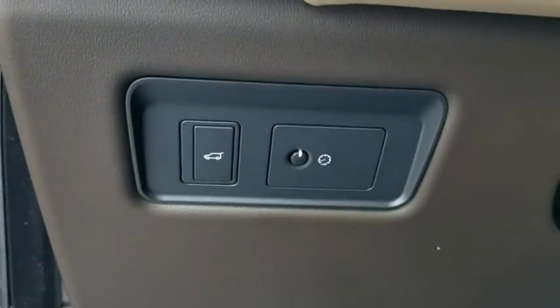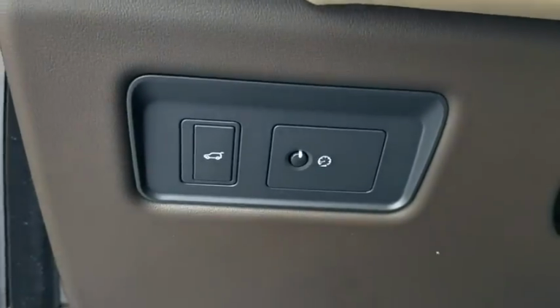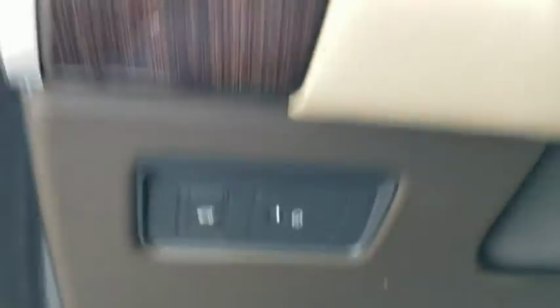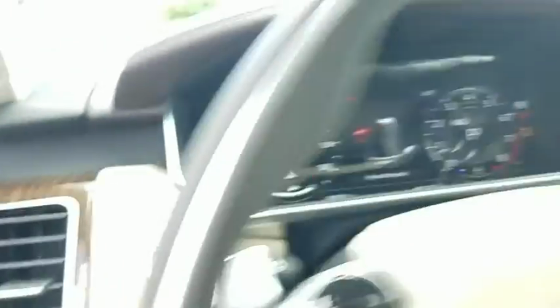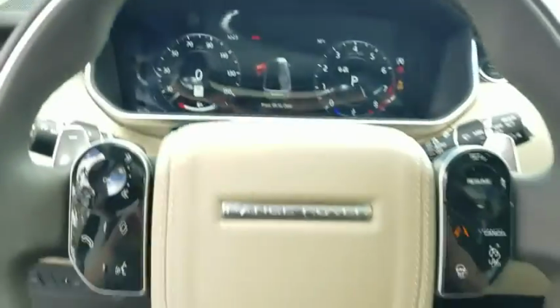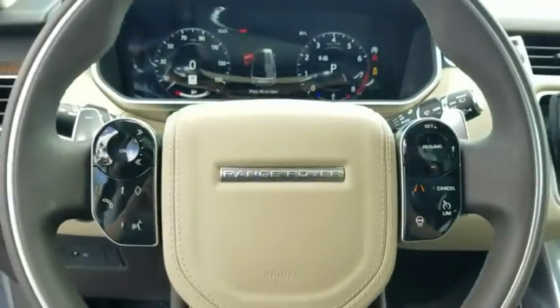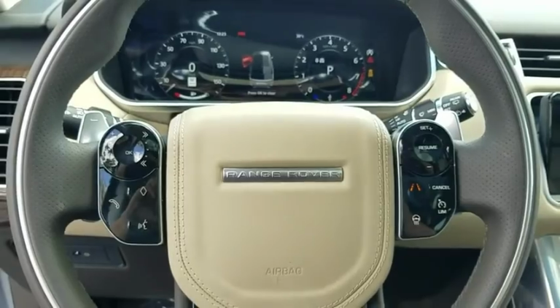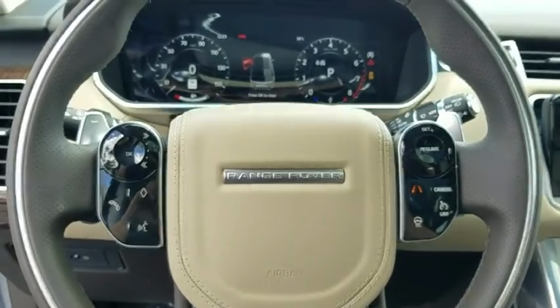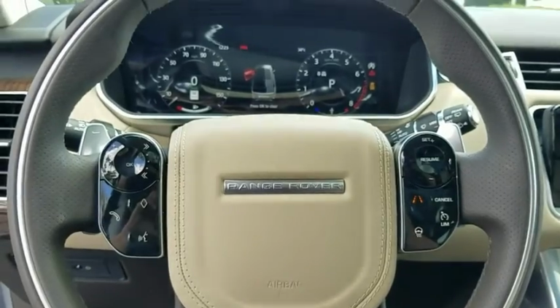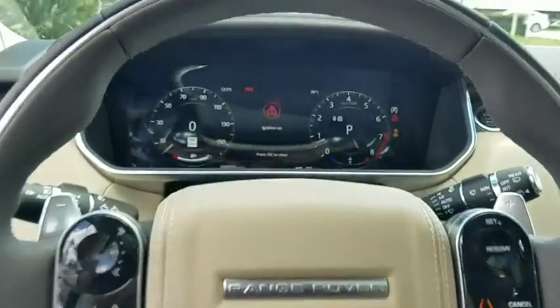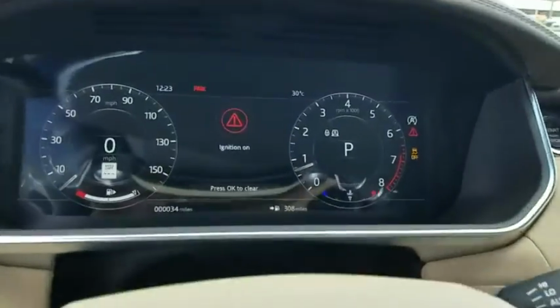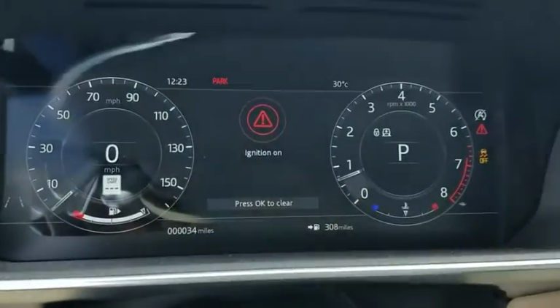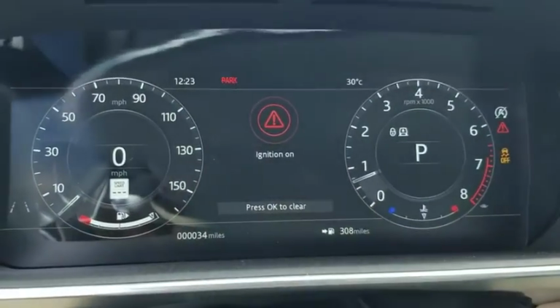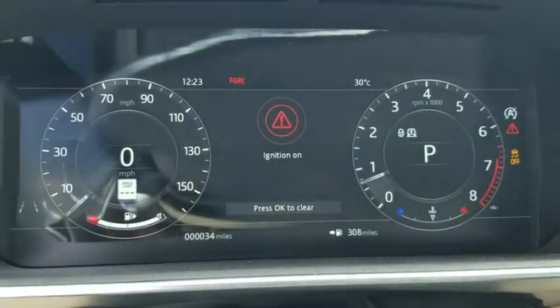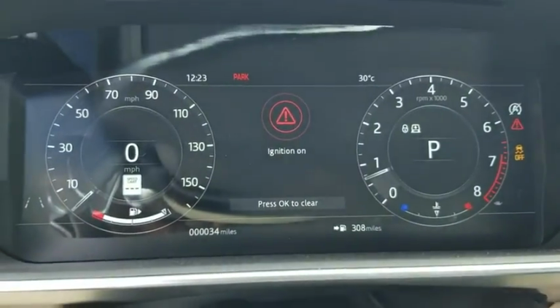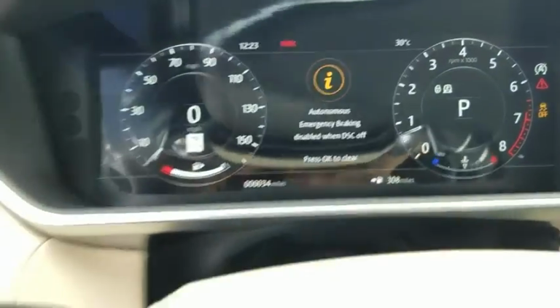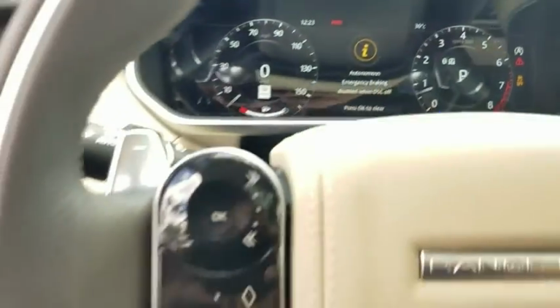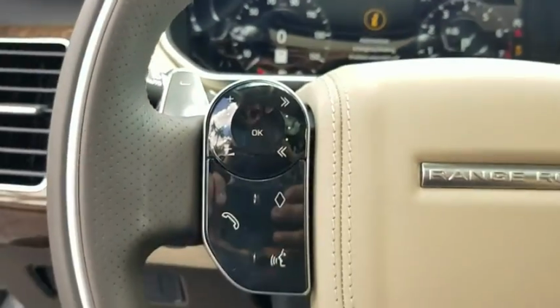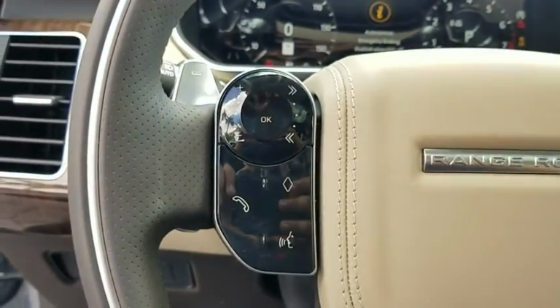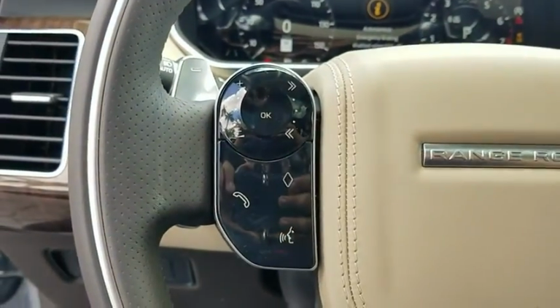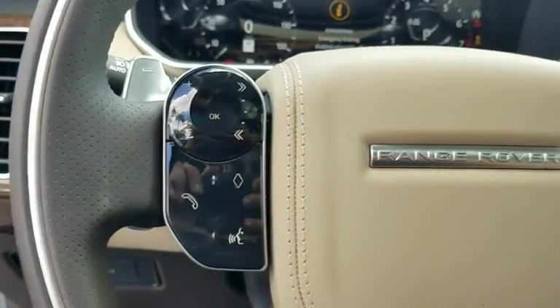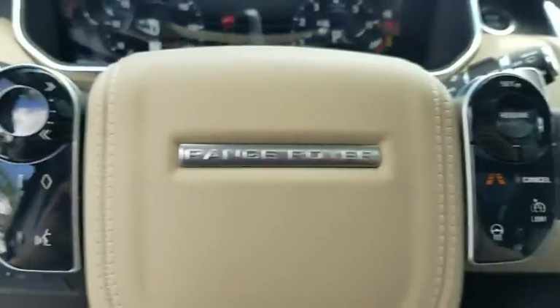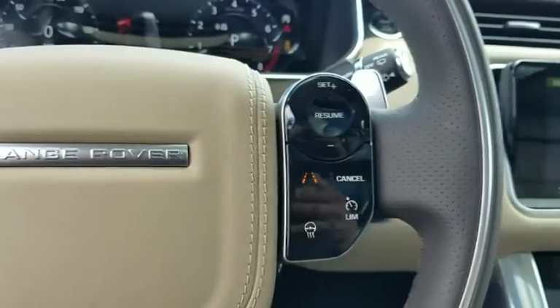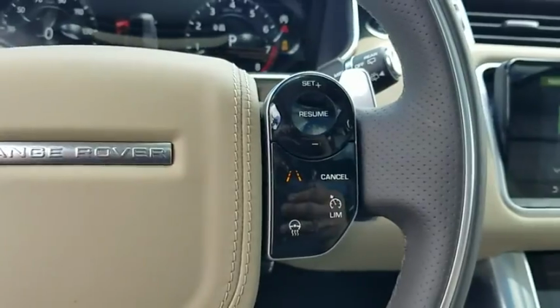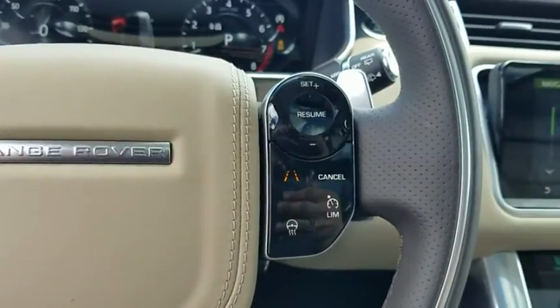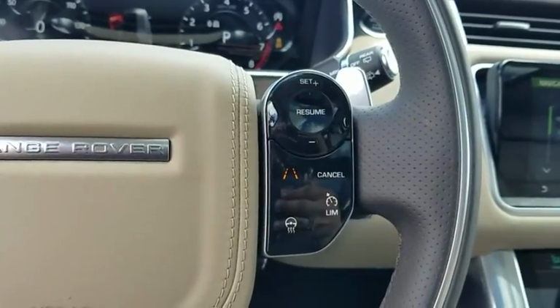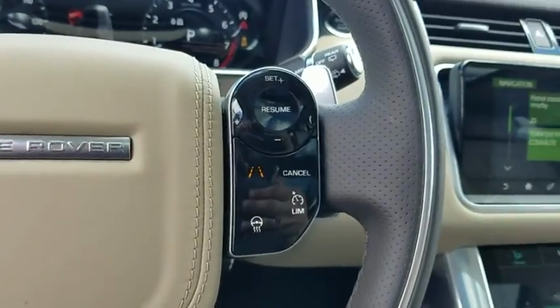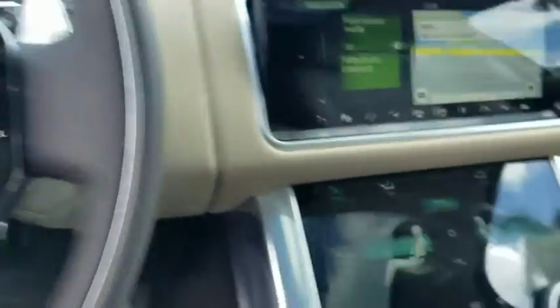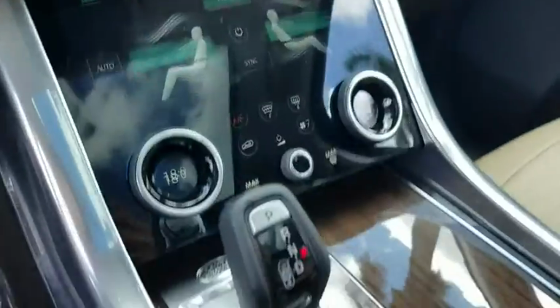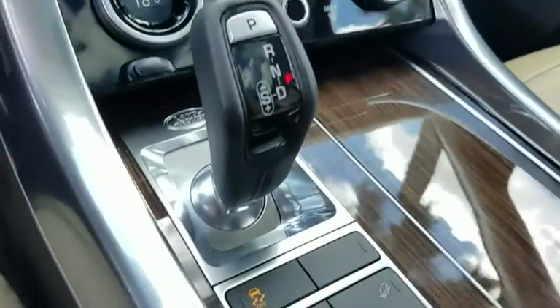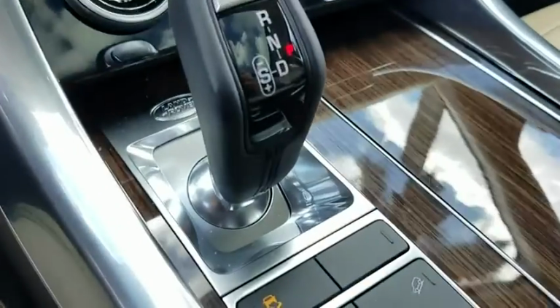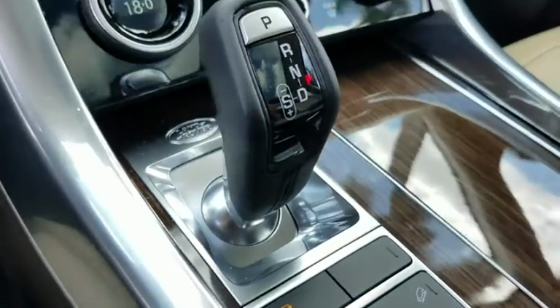Heated front seat, trip computer, compass, electronic stability control, fog lights, heated steering wheel, power windows, security system, rear window defroster.